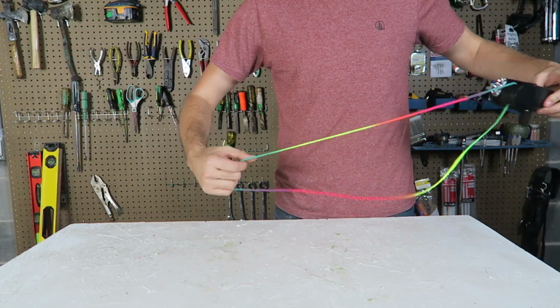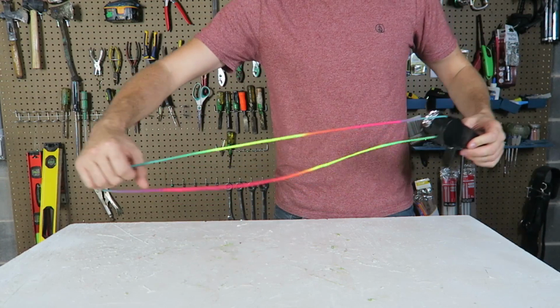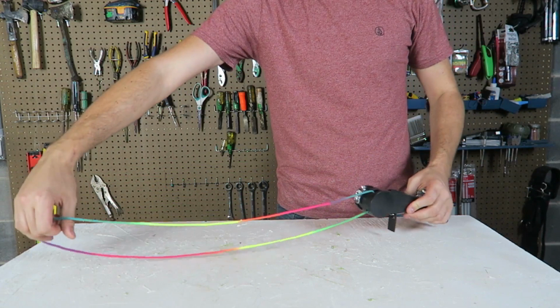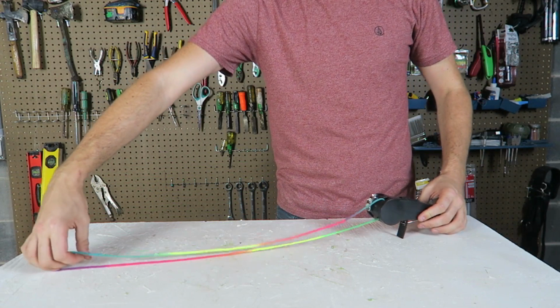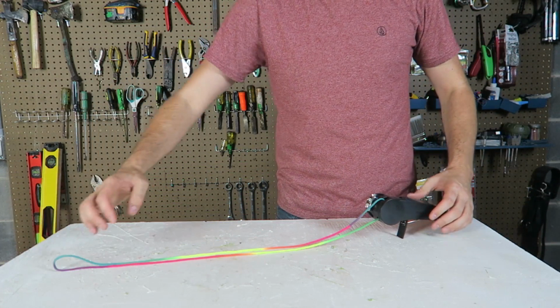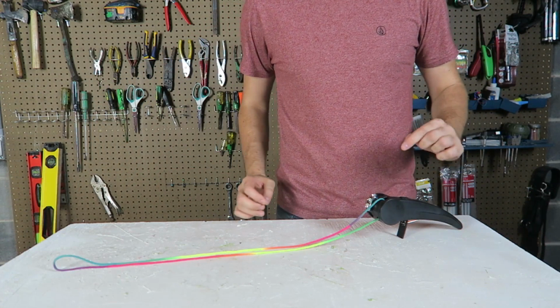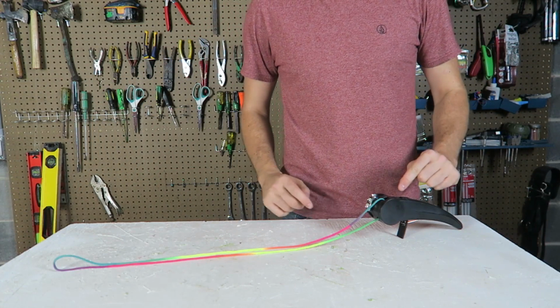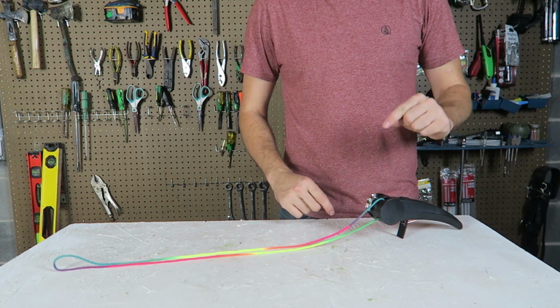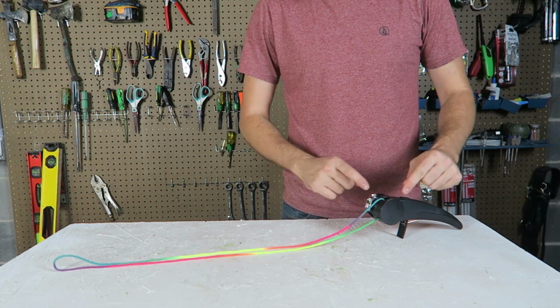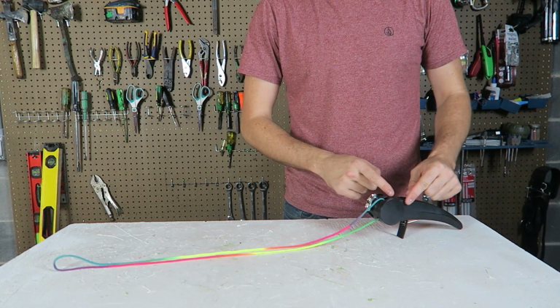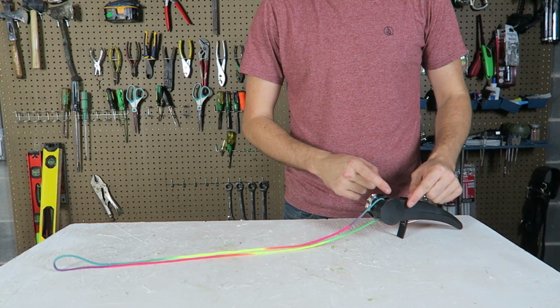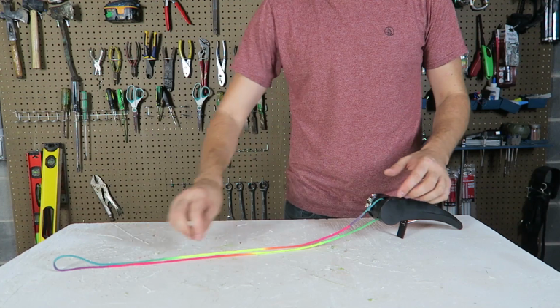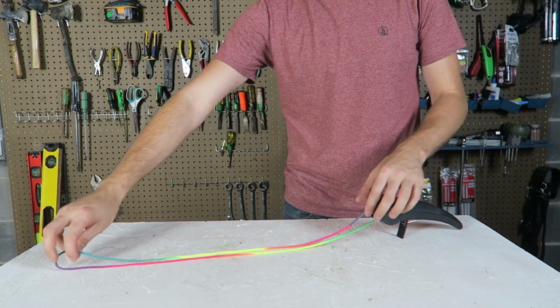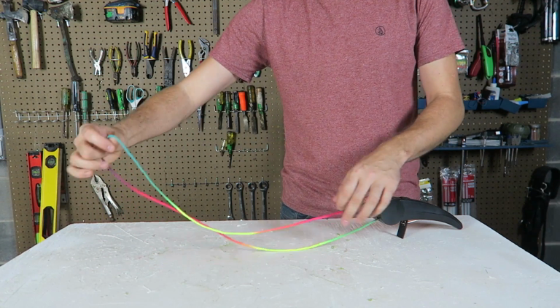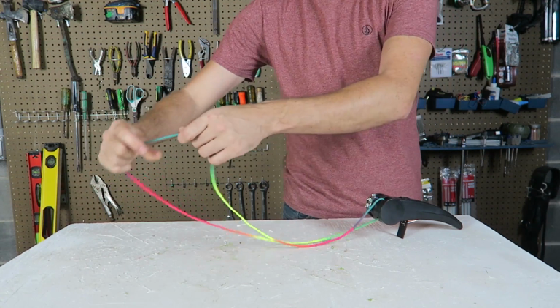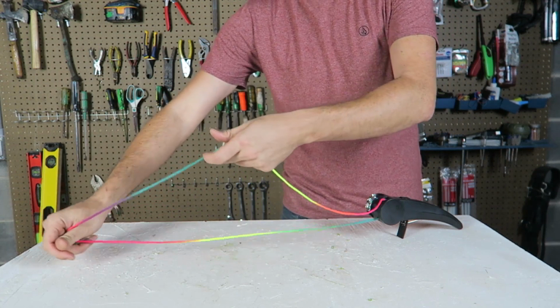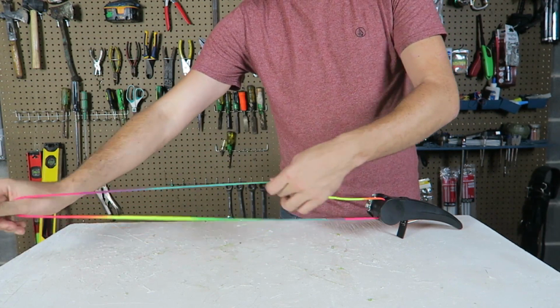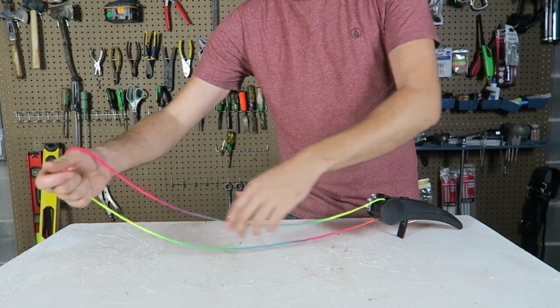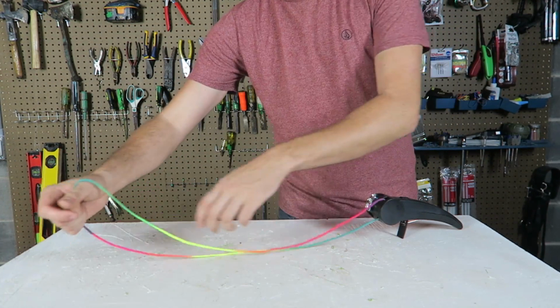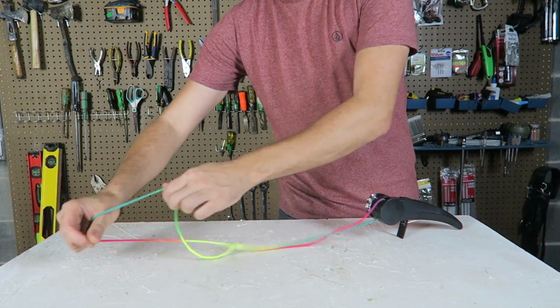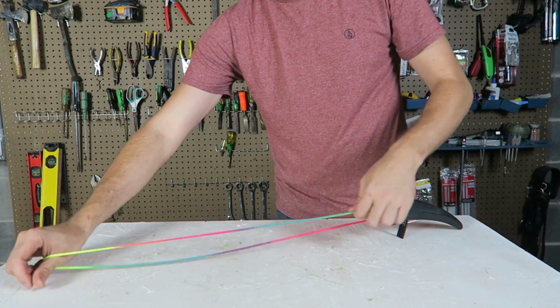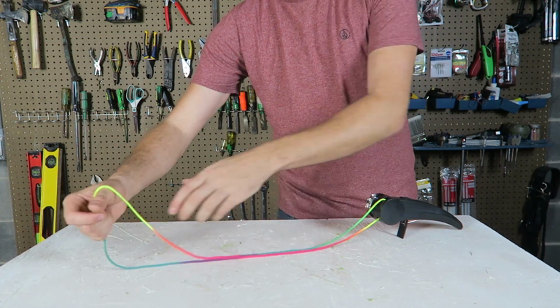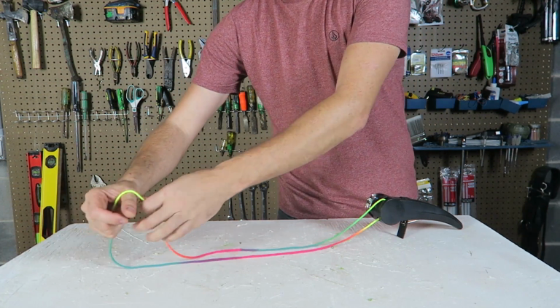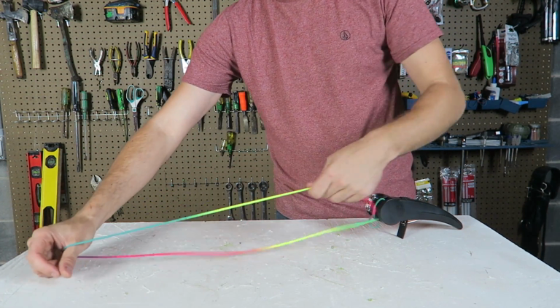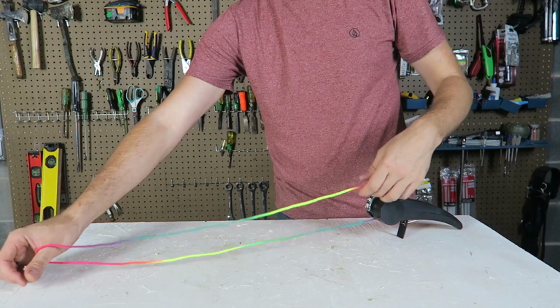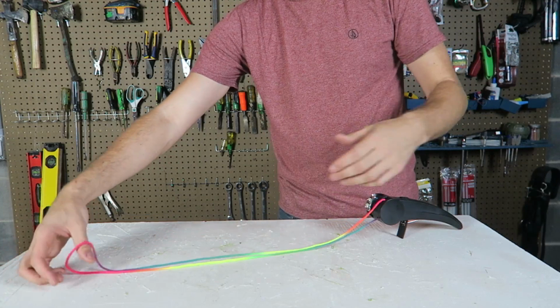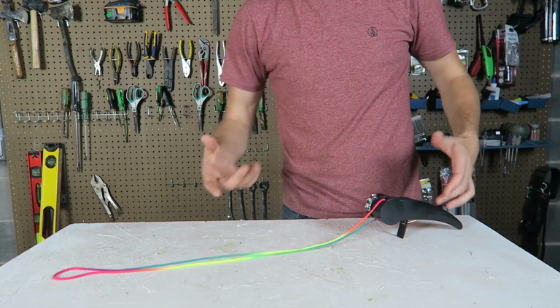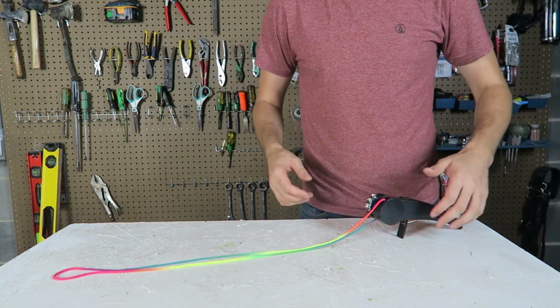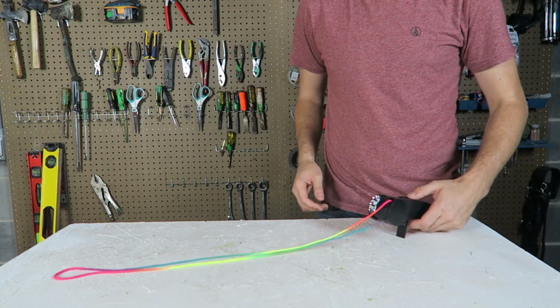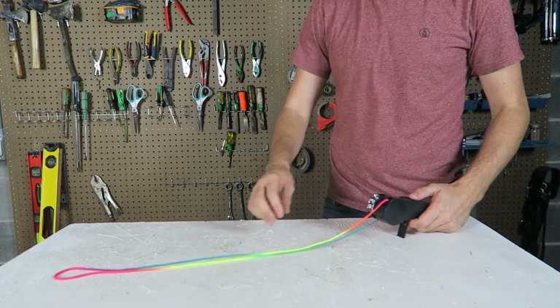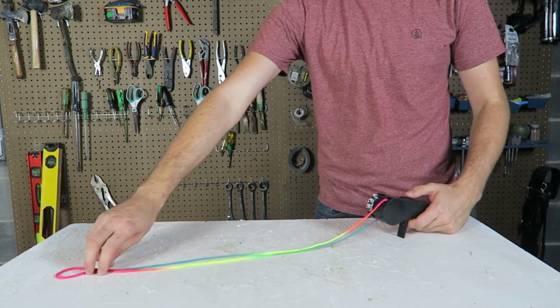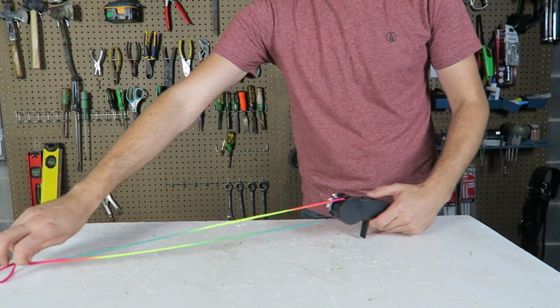Now I'm going to lay this rope right here. What will happen when I turn on the spinner? Will the rope just start spinning like this and nothing else — just drags through like that? Makes sense, right? Let's find out.